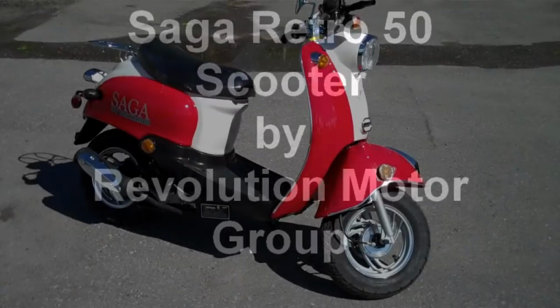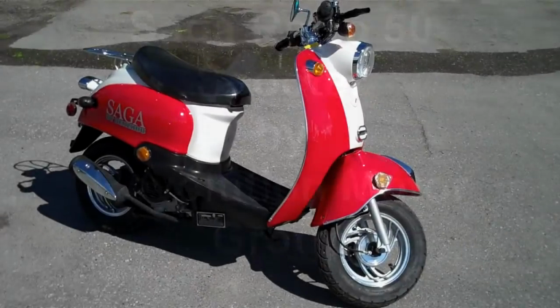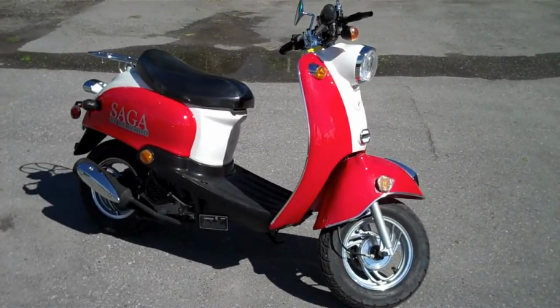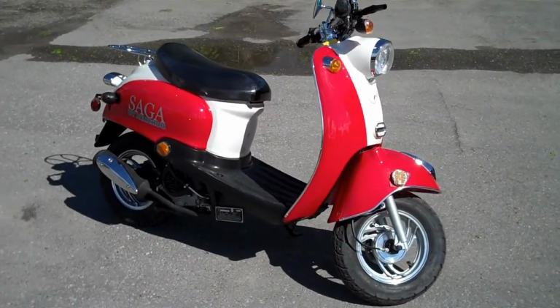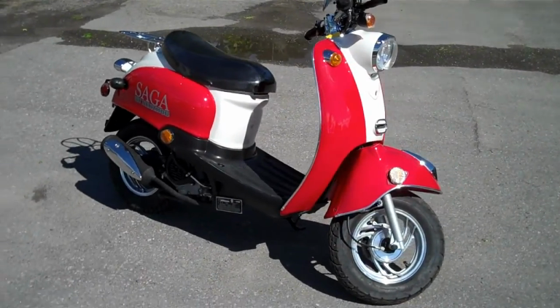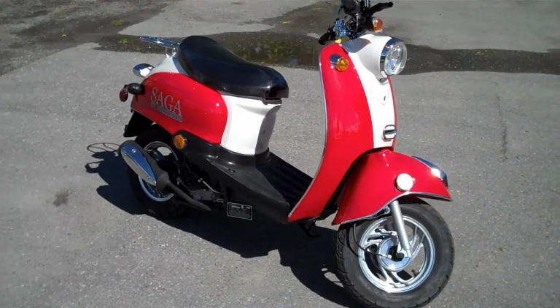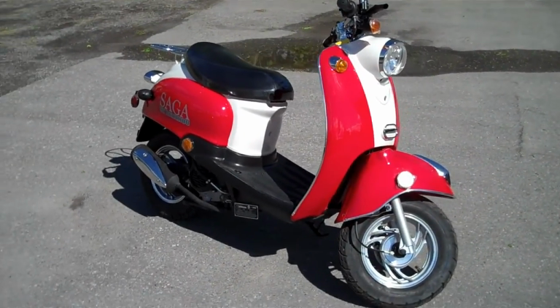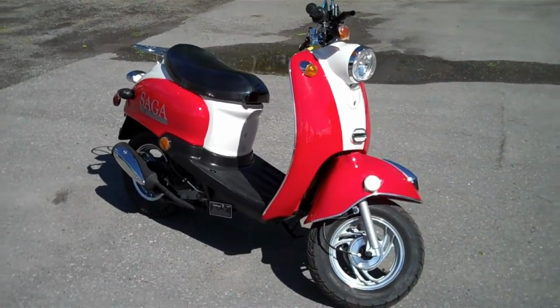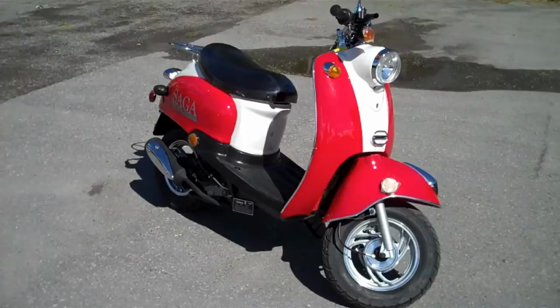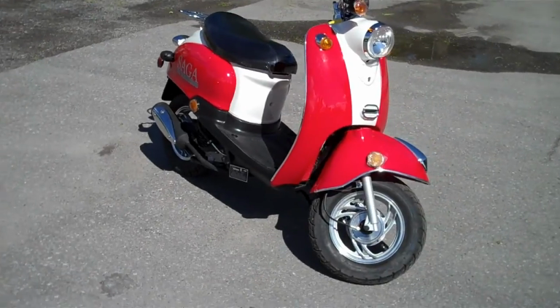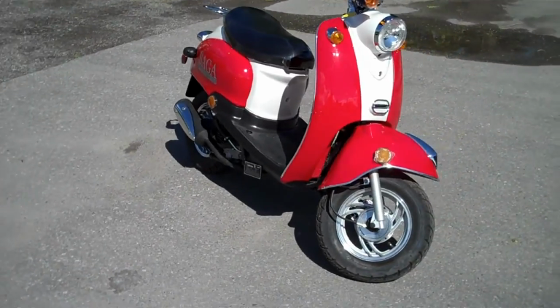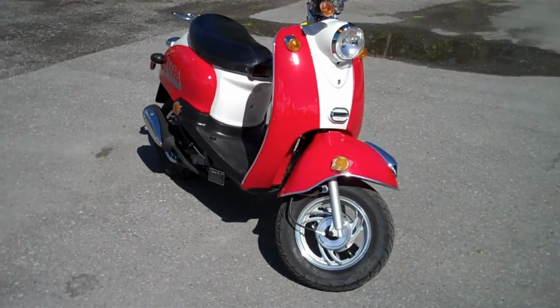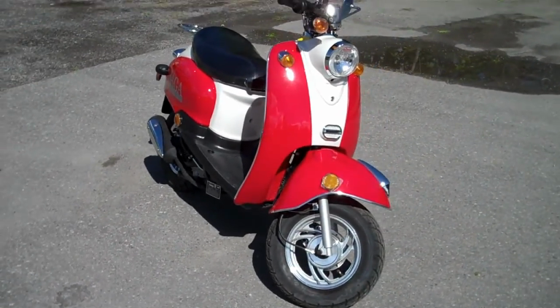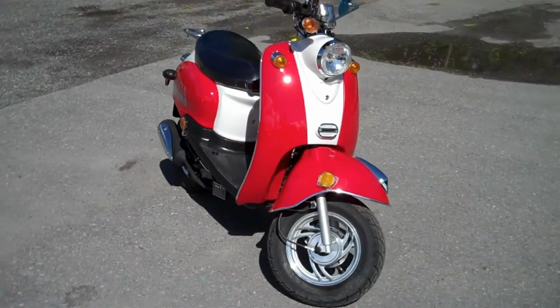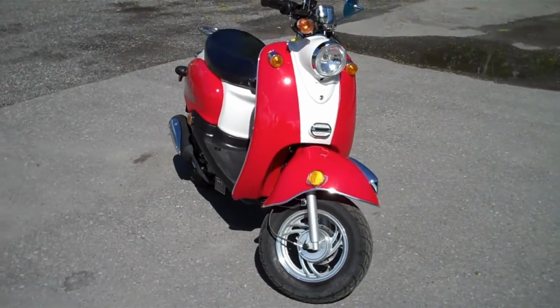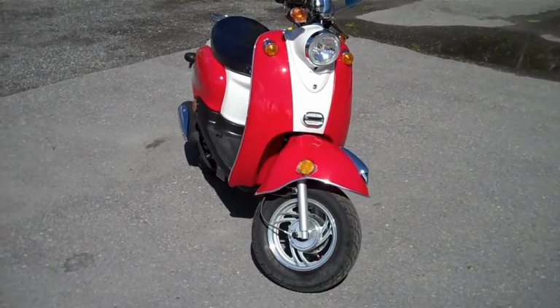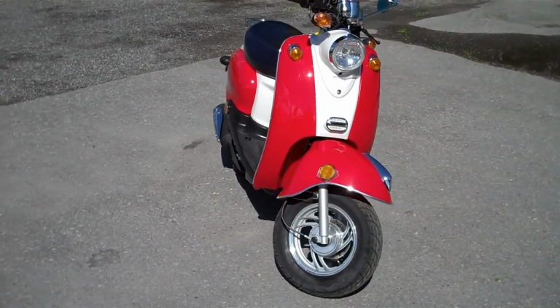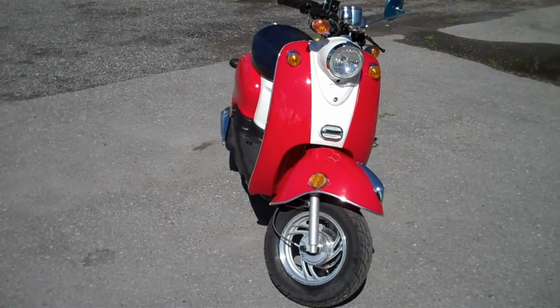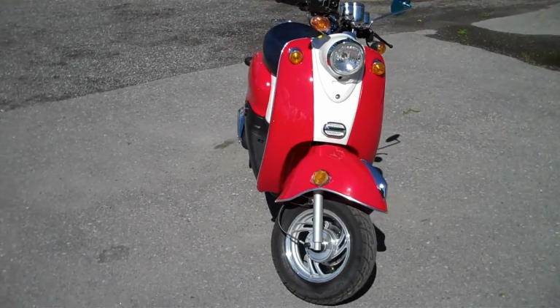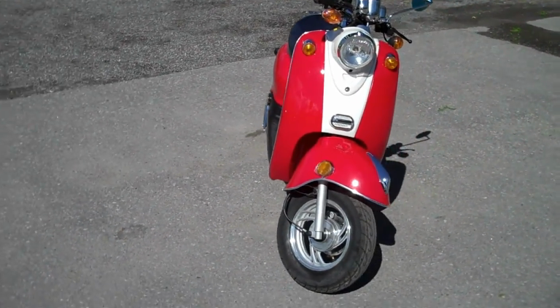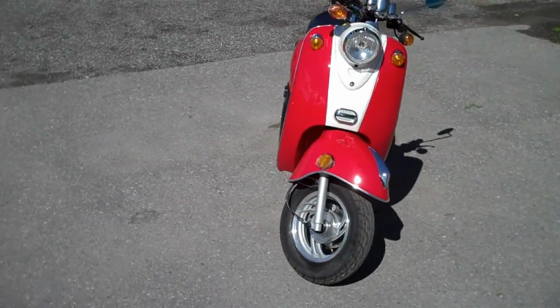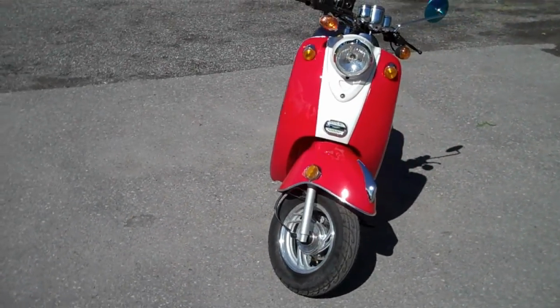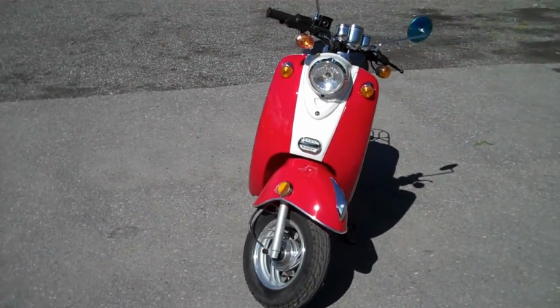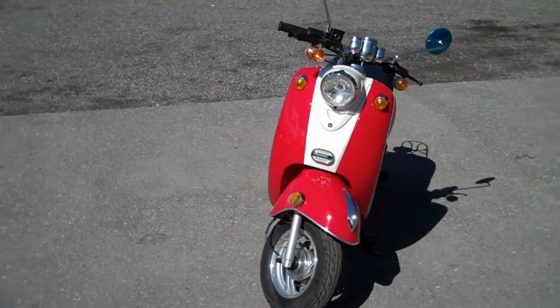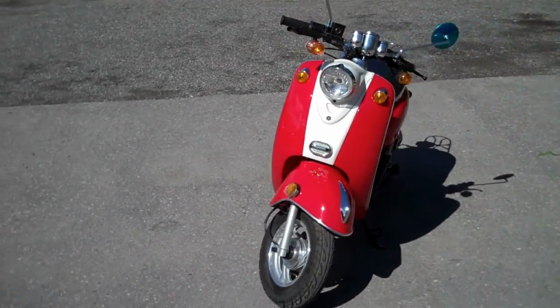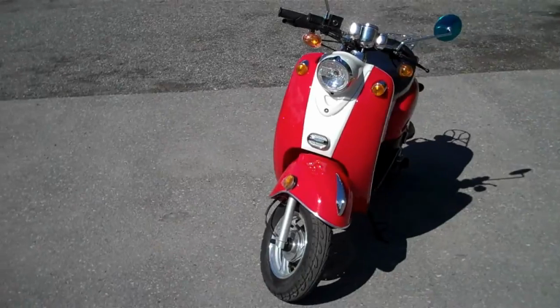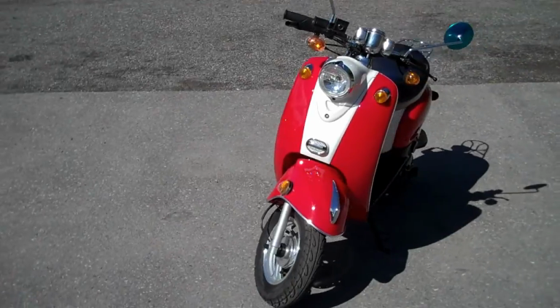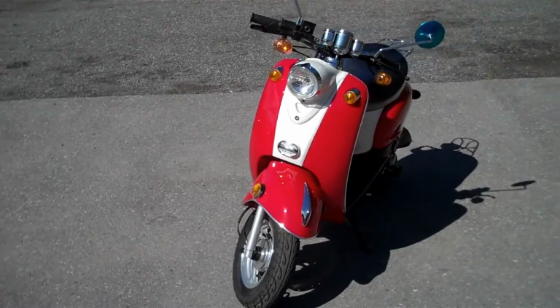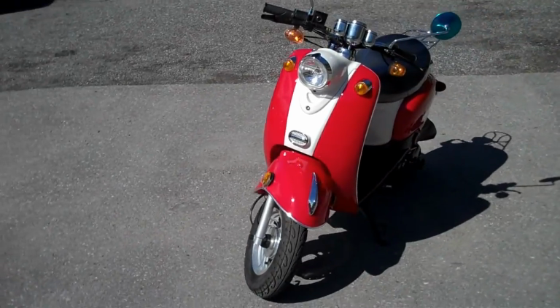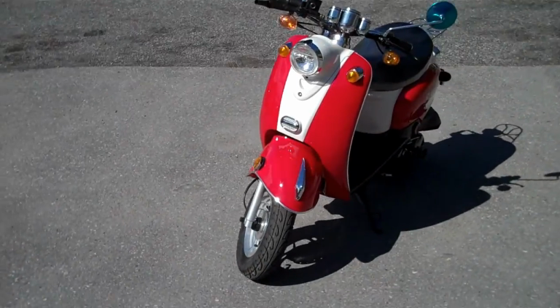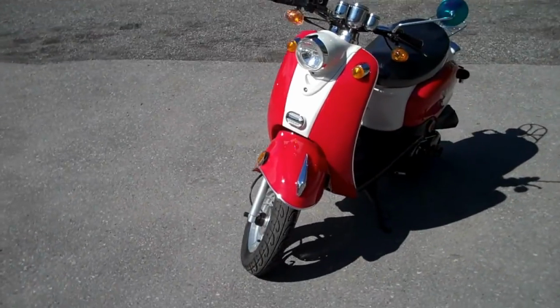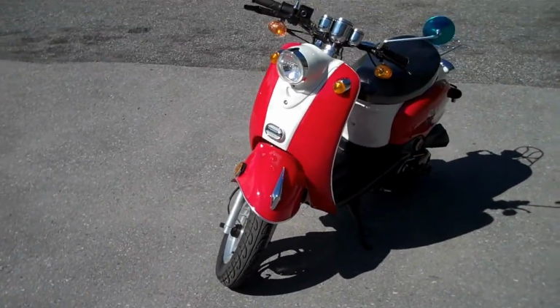This is the Sager Retro 50 by Saga Power Canada. This is a 49cc scooter. In Ontario, this is classified as a restricted speed or limited speed motorcycle.